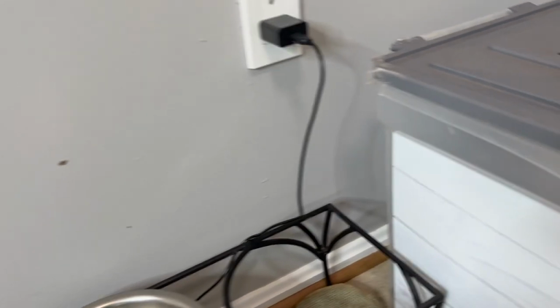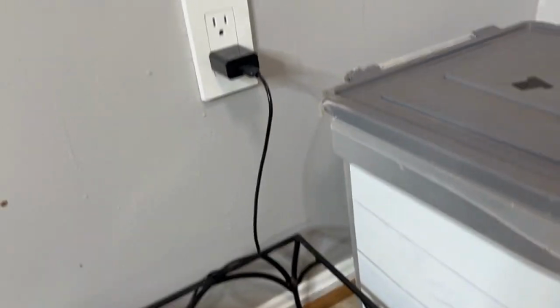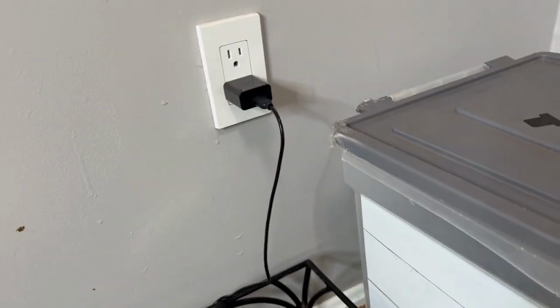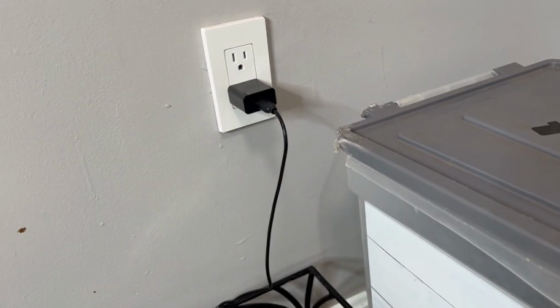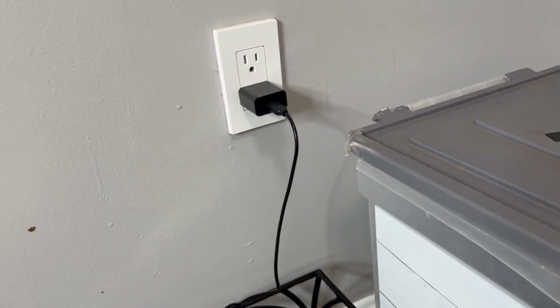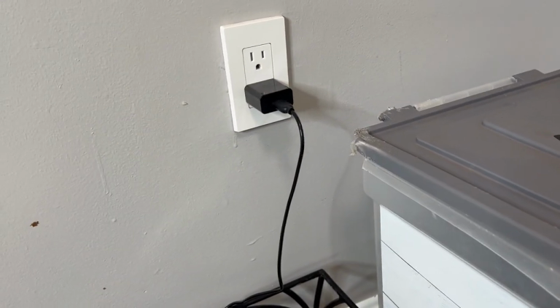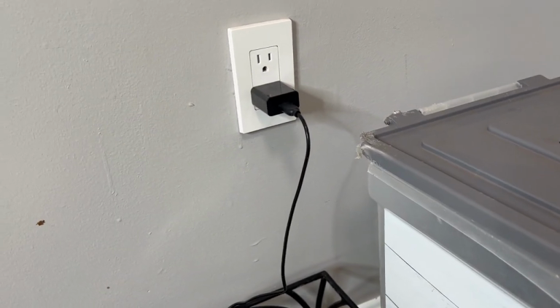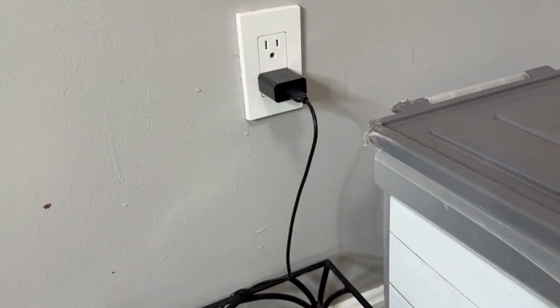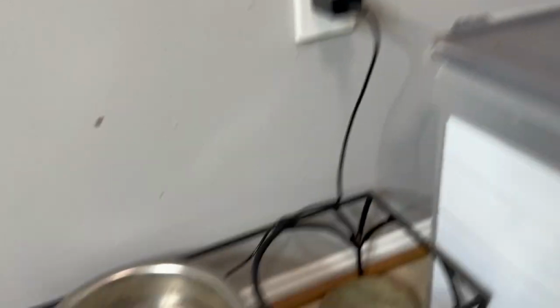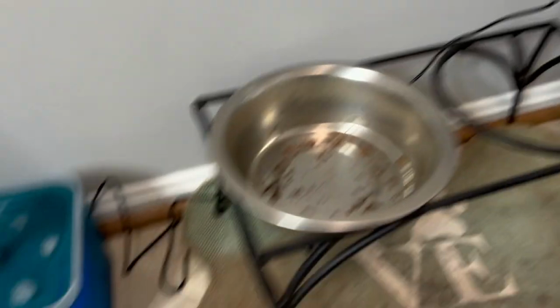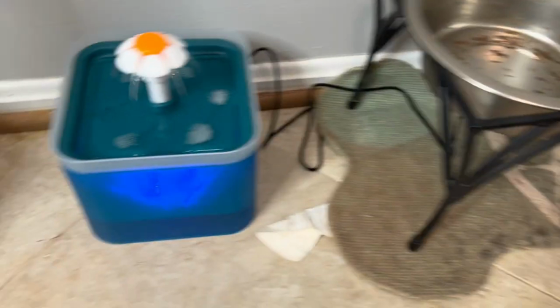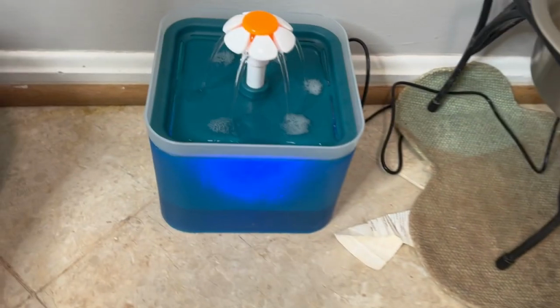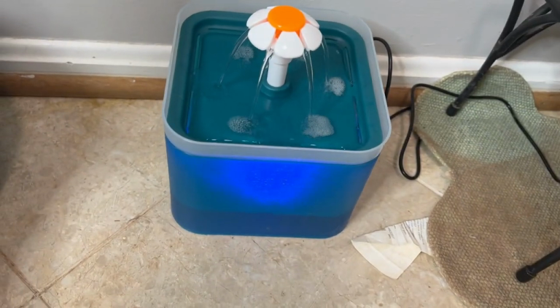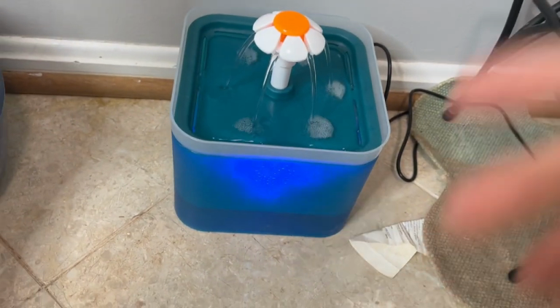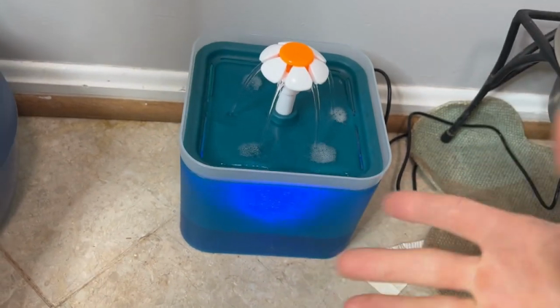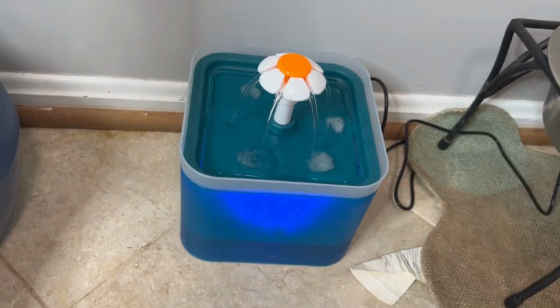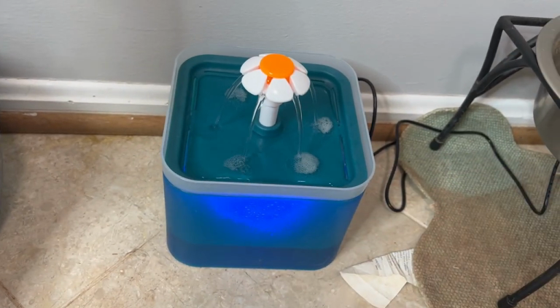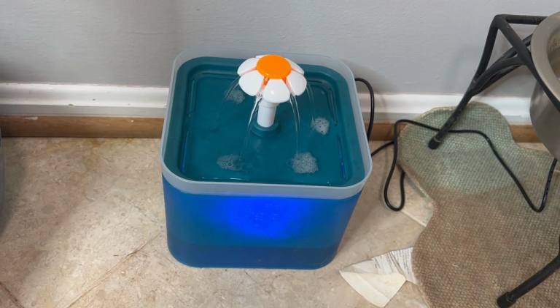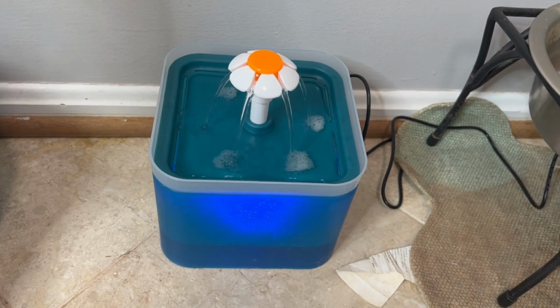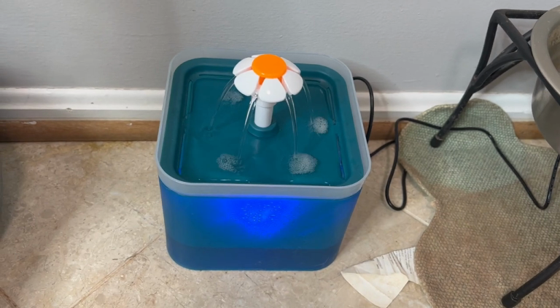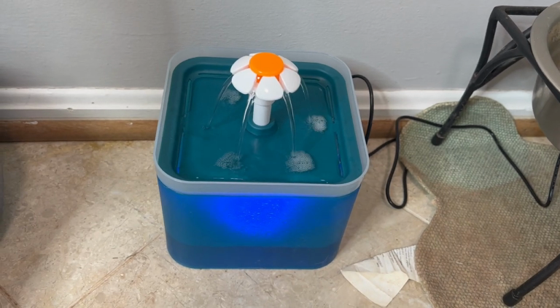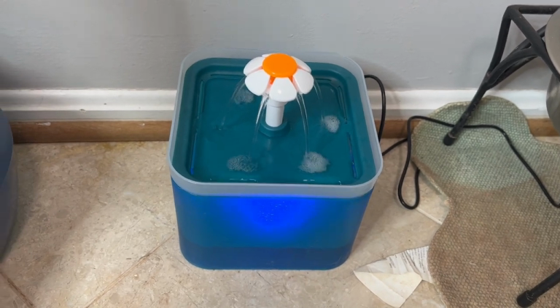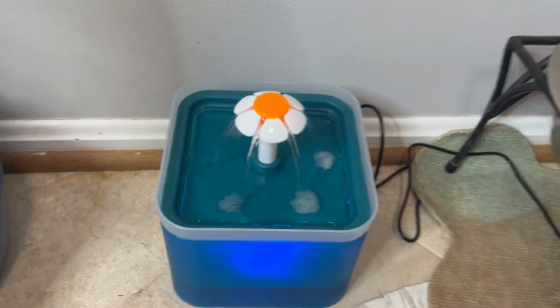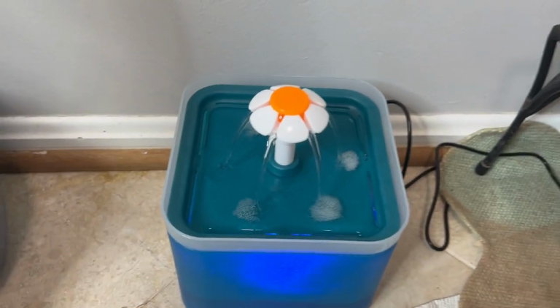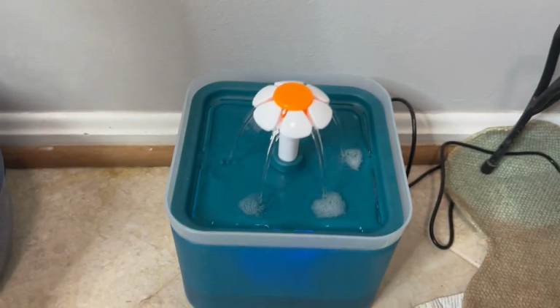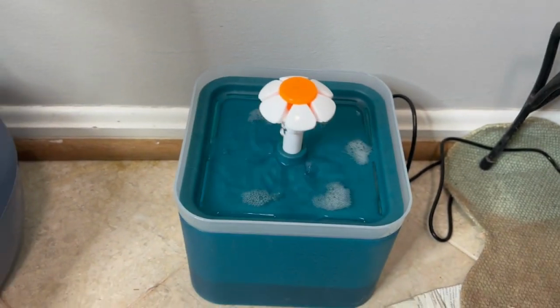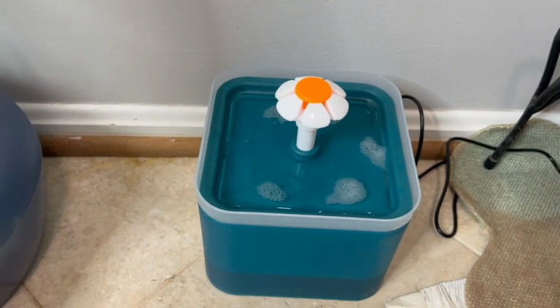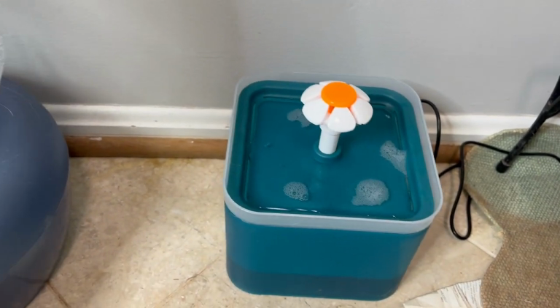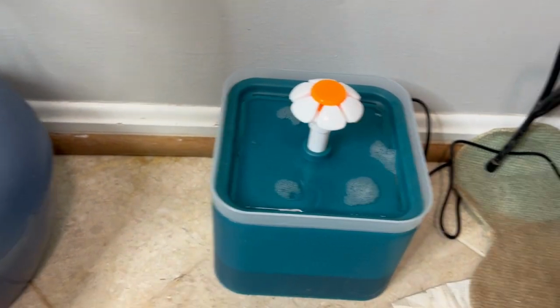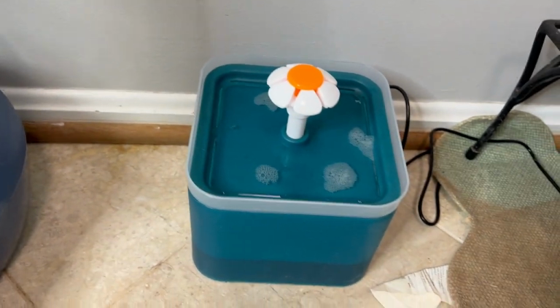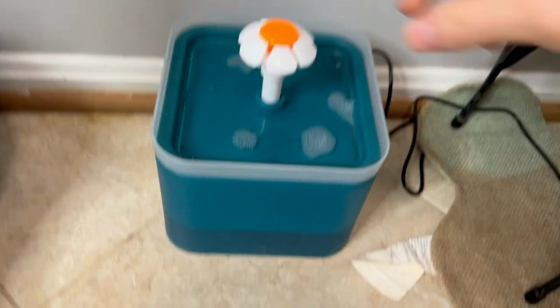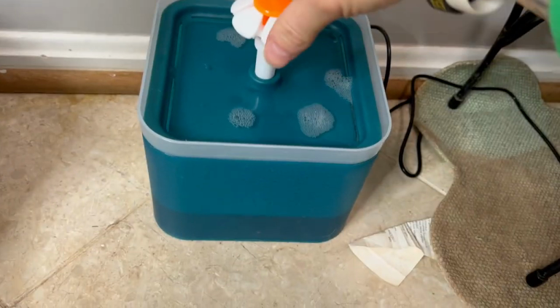It's just a simple little adapter, so you just plug that right in the wall and it starts flowing. I'm going to unplug it real quick and show you exactly how it works.